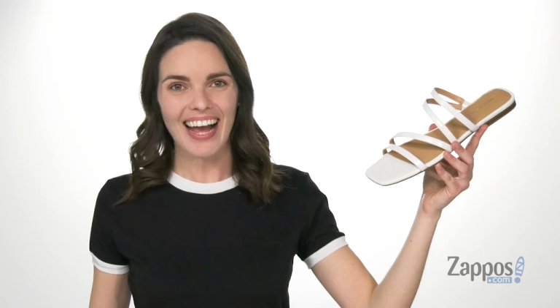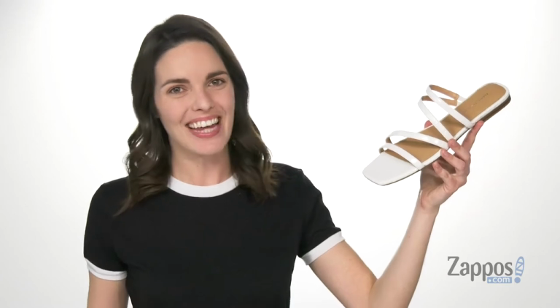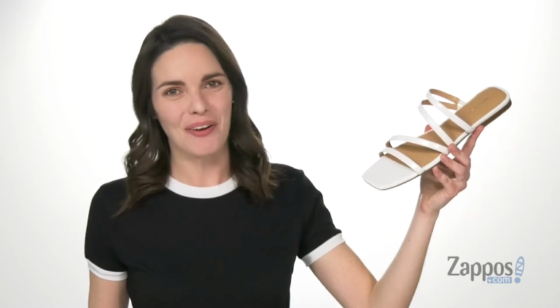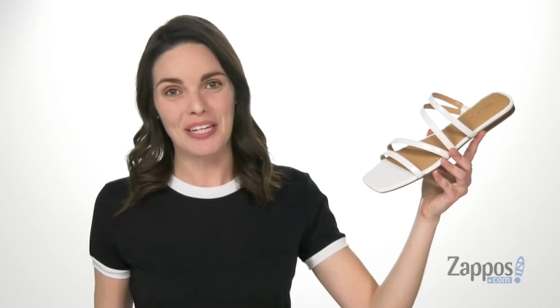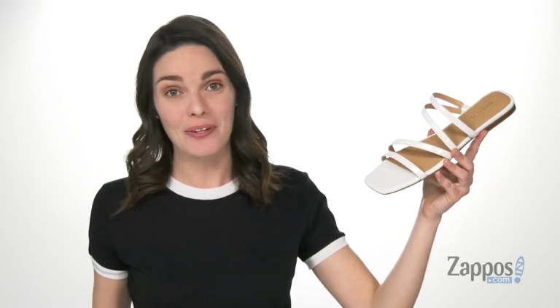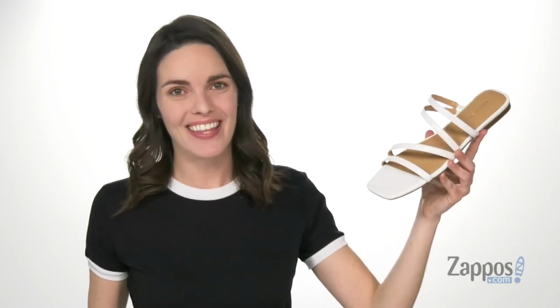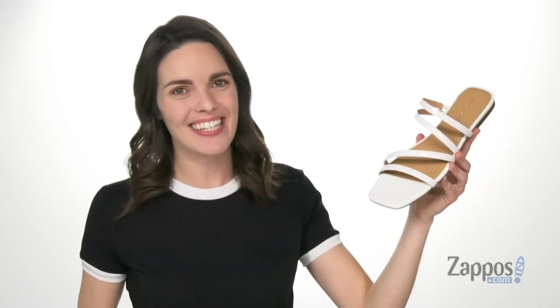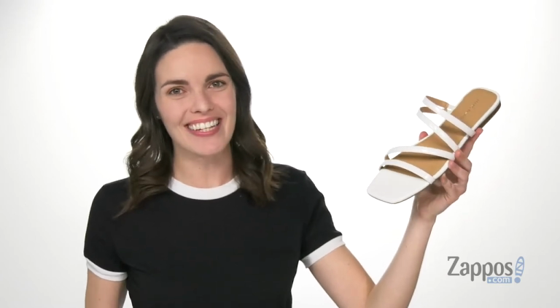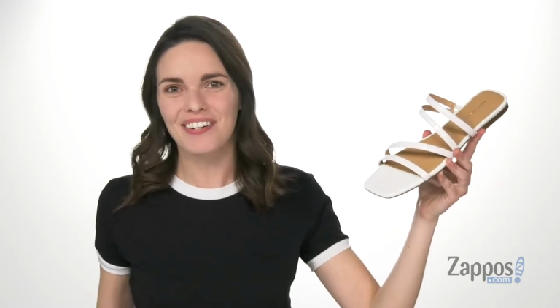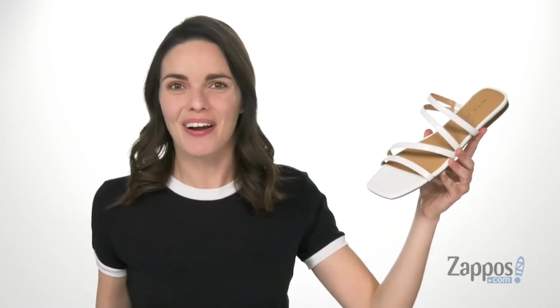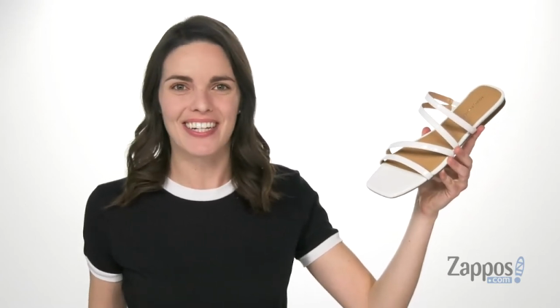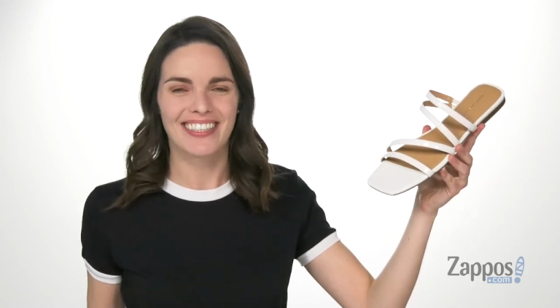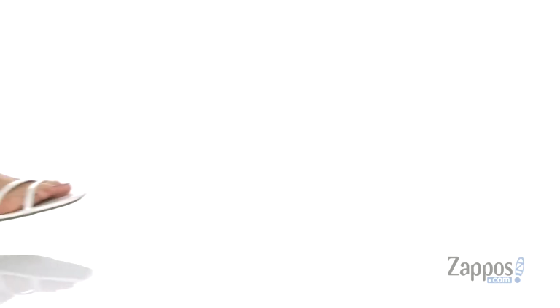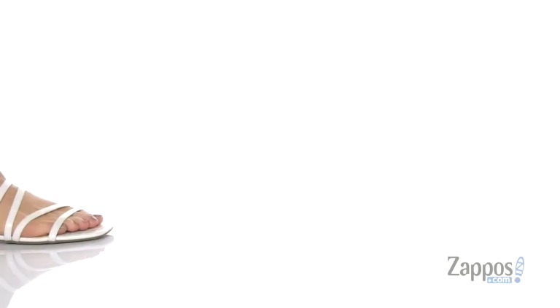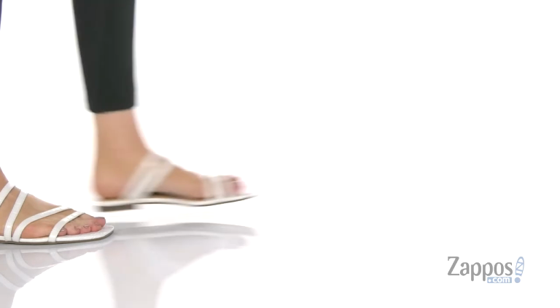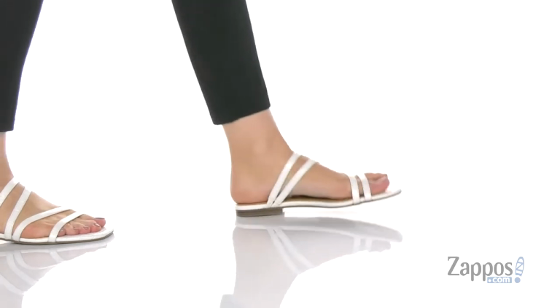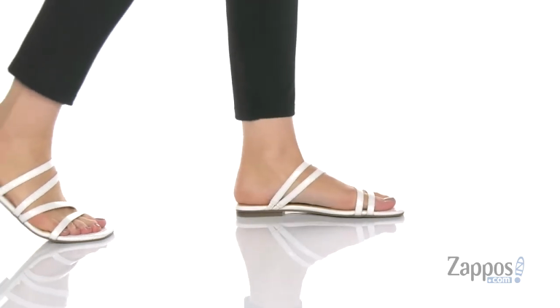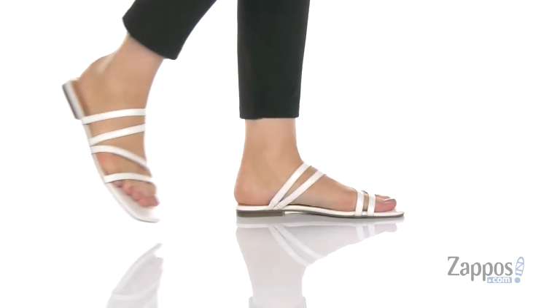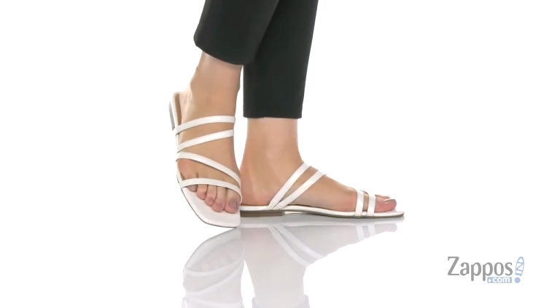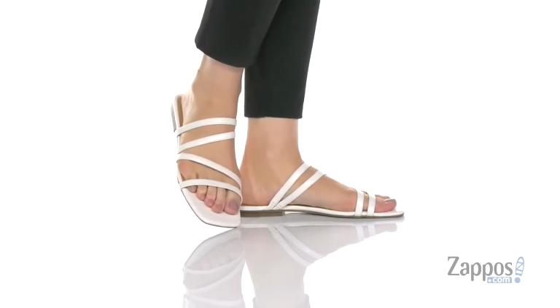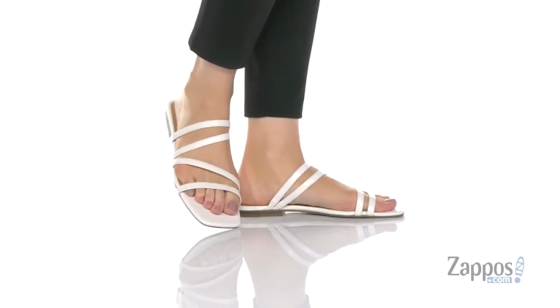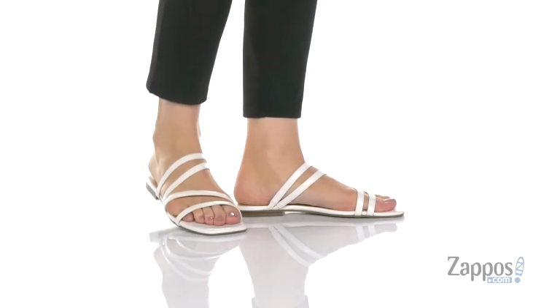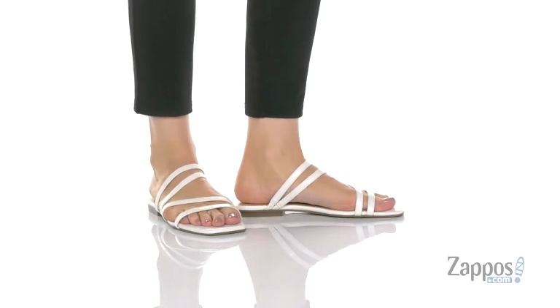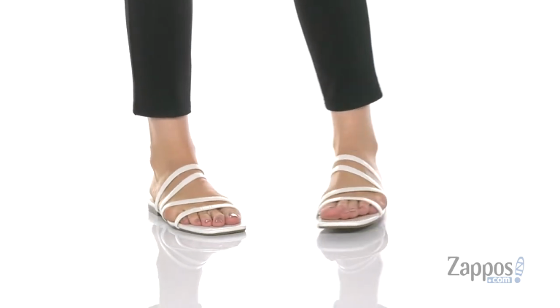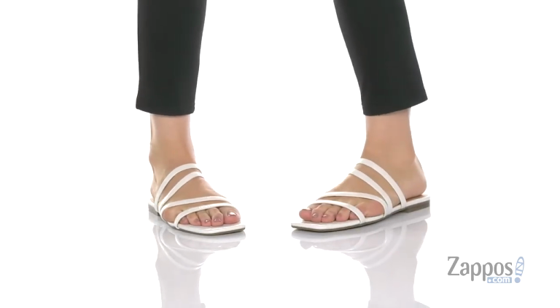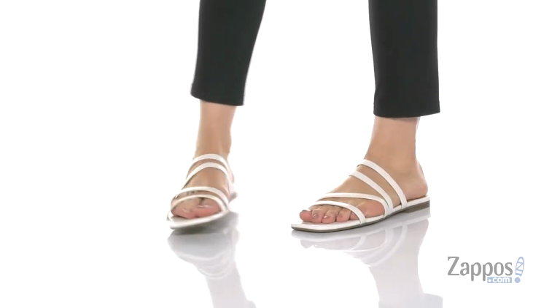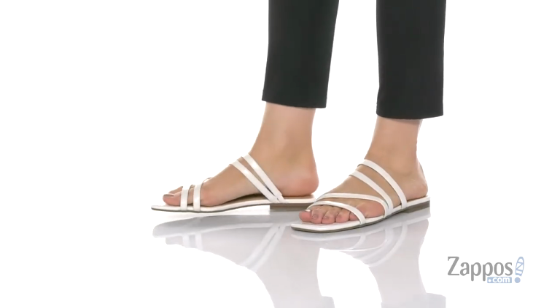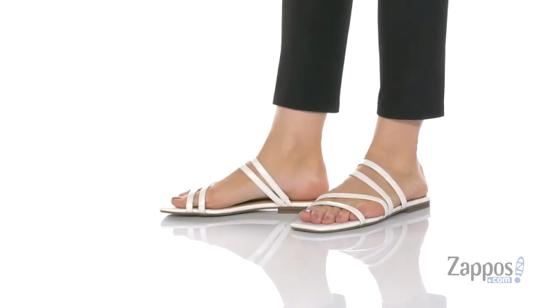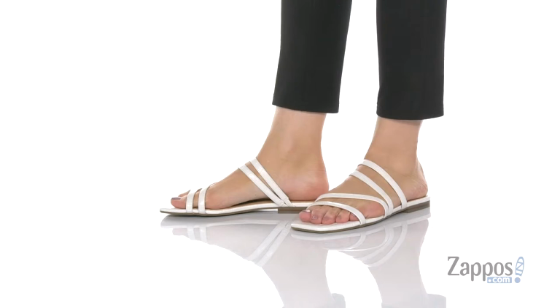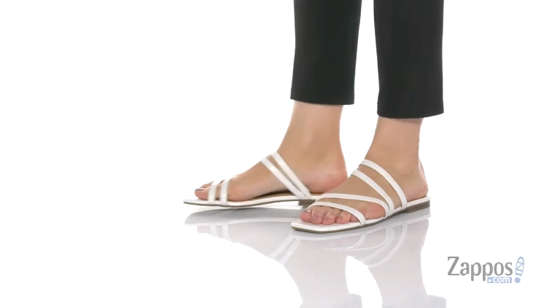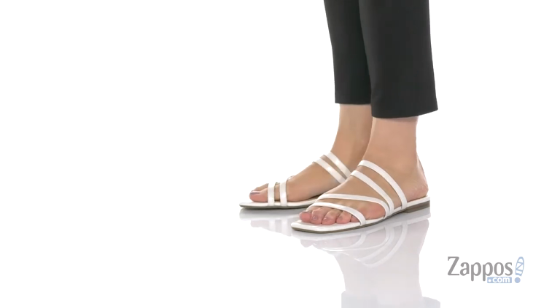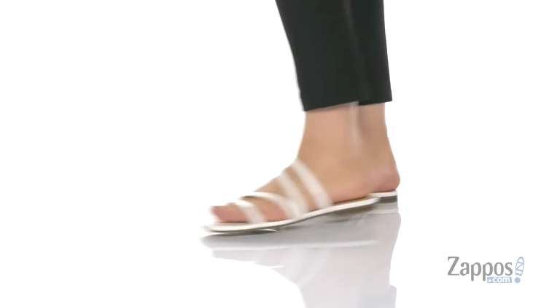Hi guys, I'm Zoe from Zappos, and this is the LC2 from Marc Fisher. There are a couple of colors of these sandals,